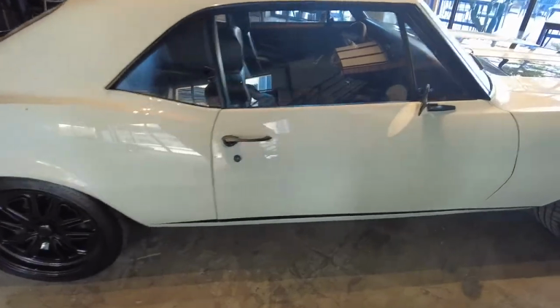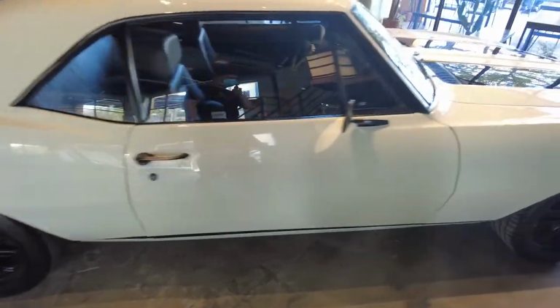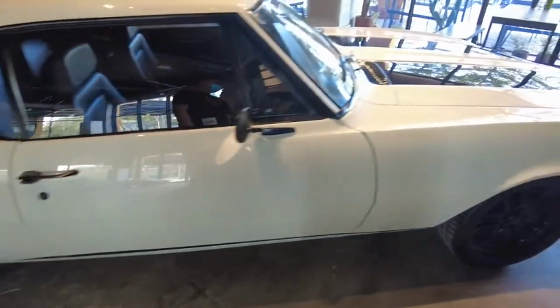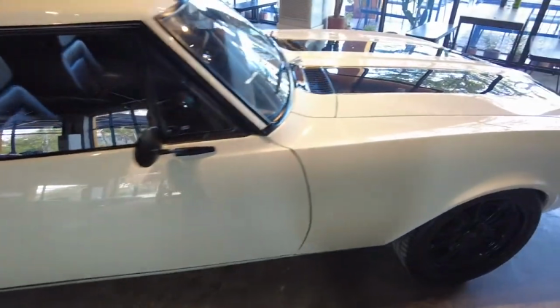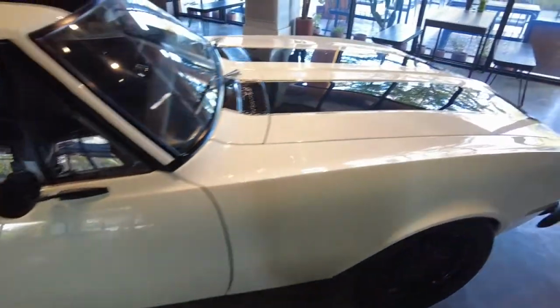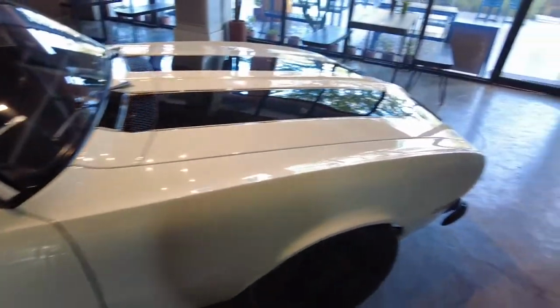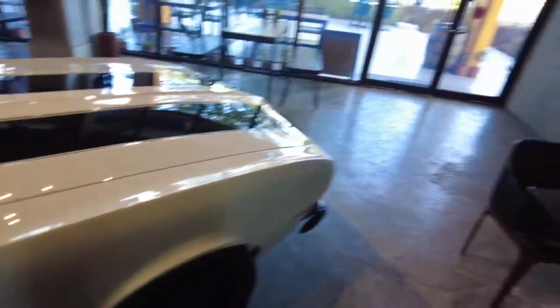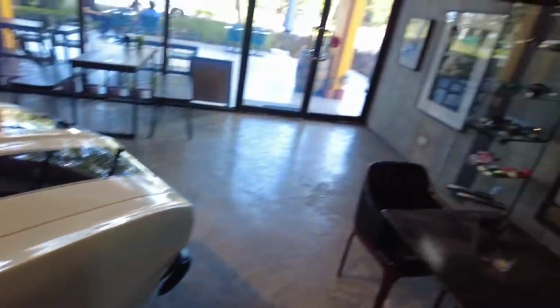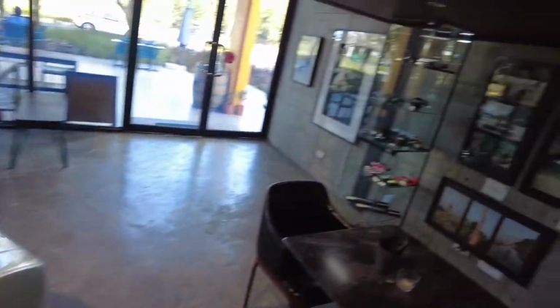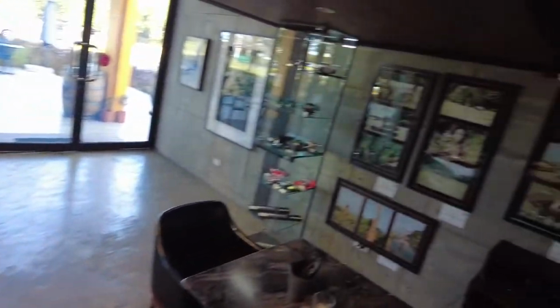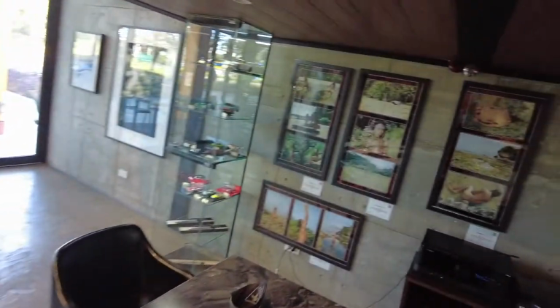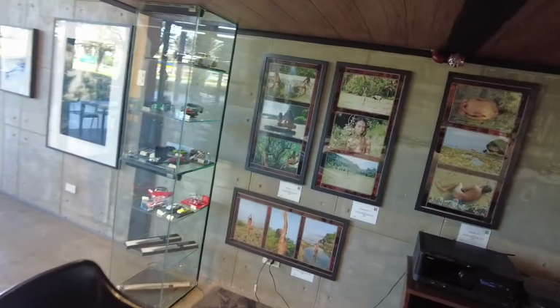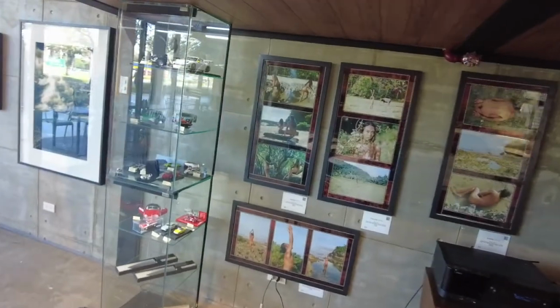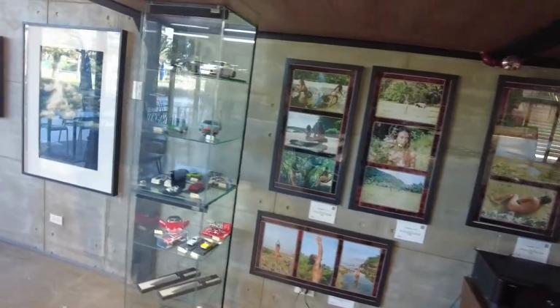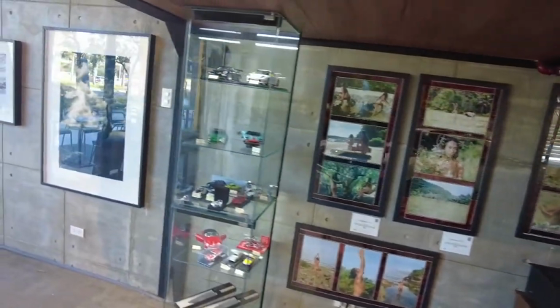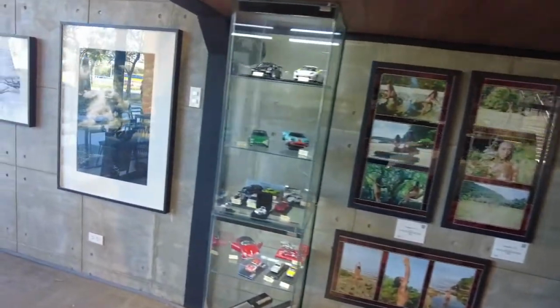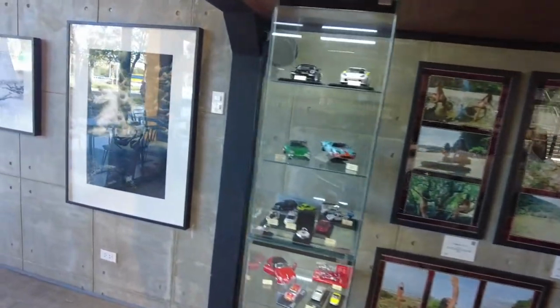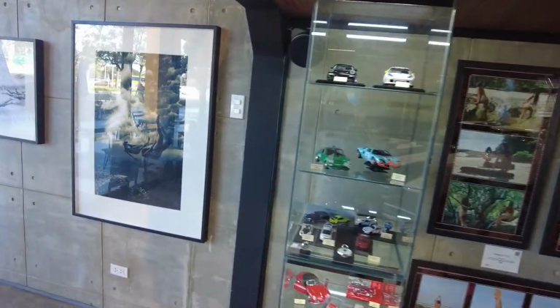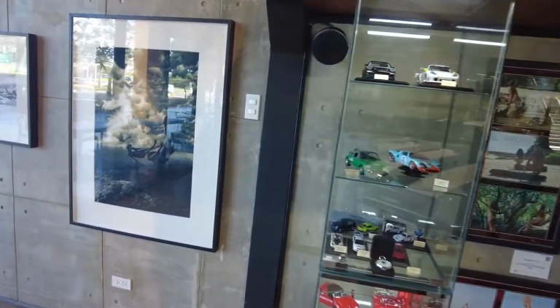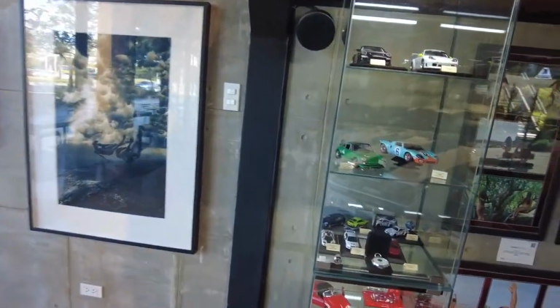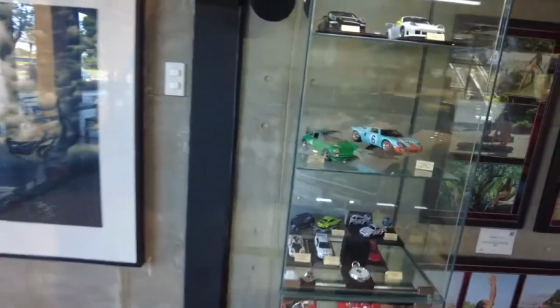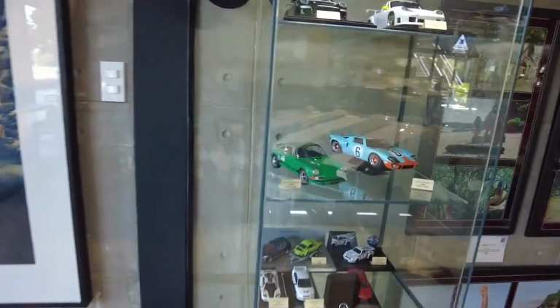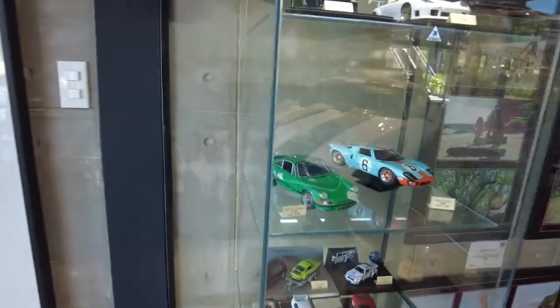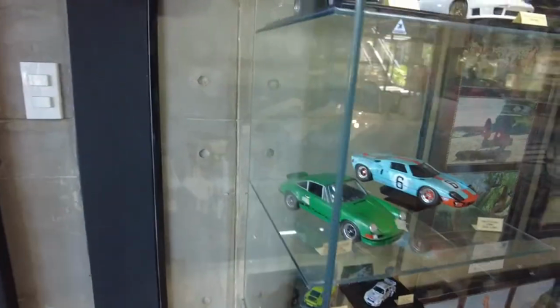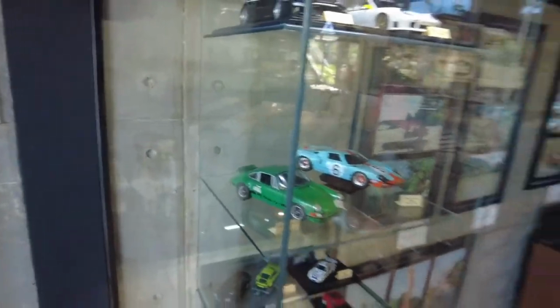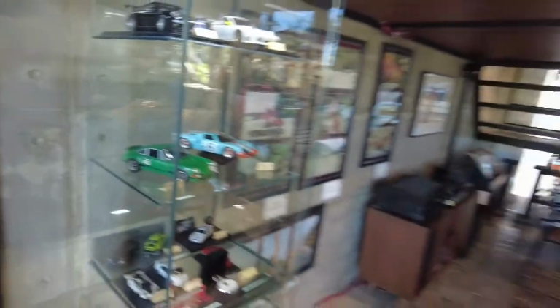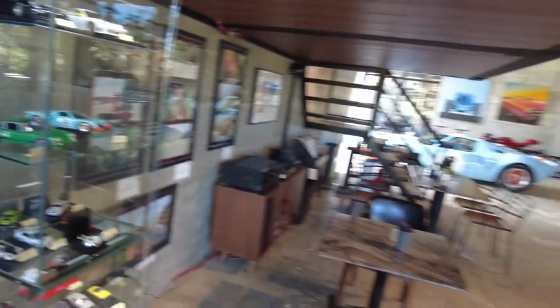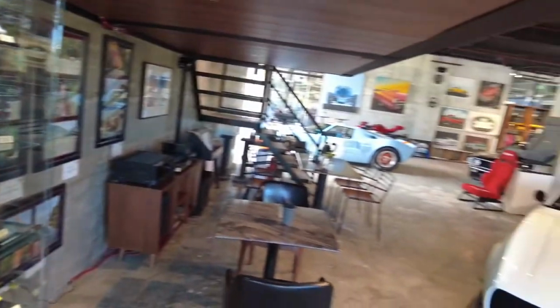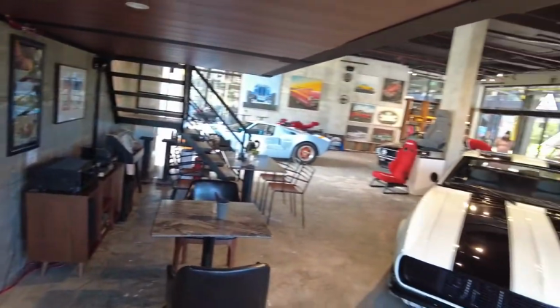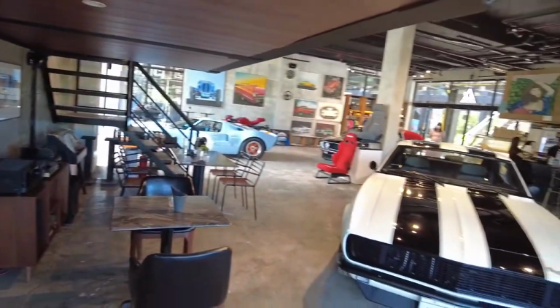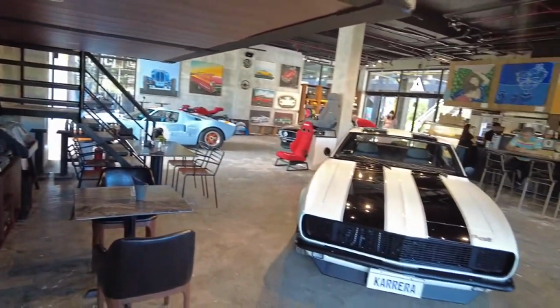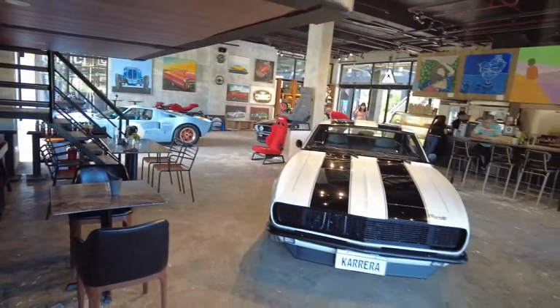So yeah, it's only three cars here — three muscle cars. But it's a pretty cool man cave cafe. What do you guys think?